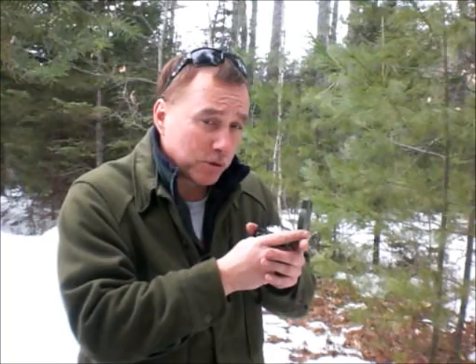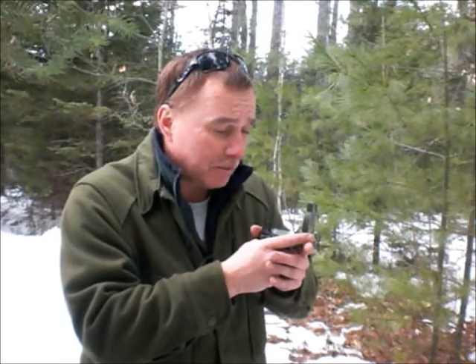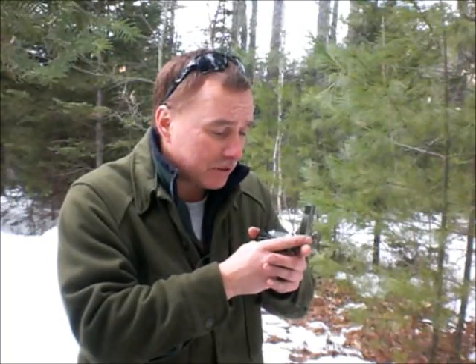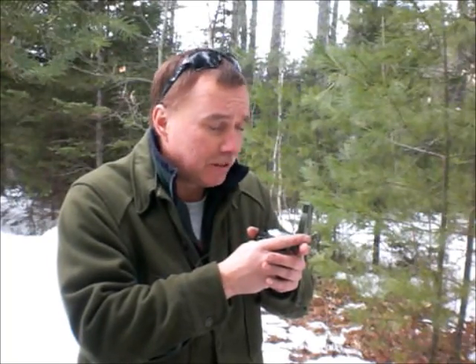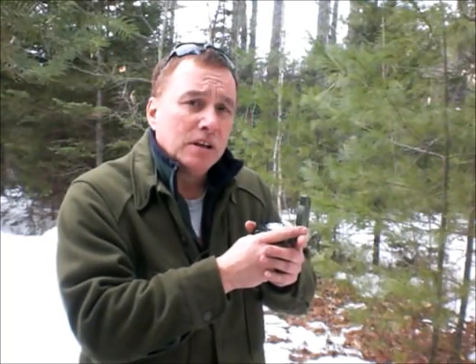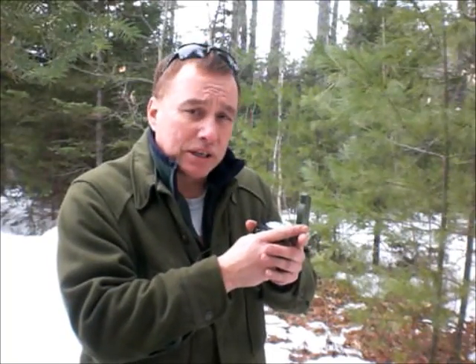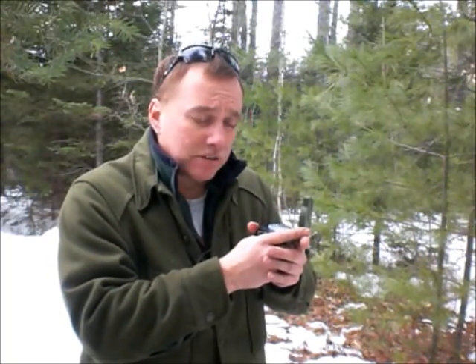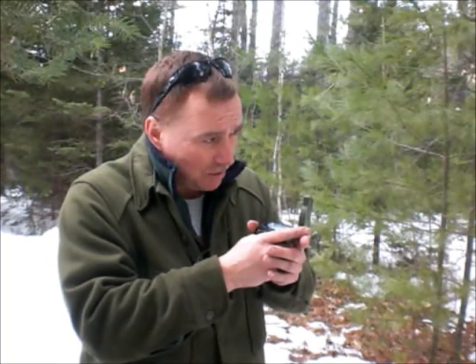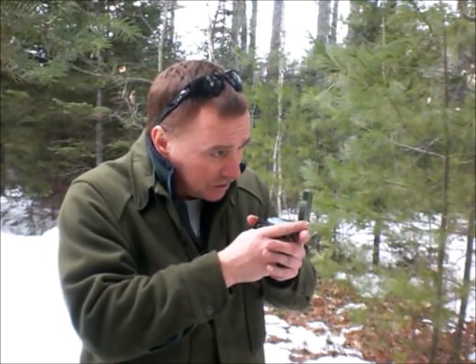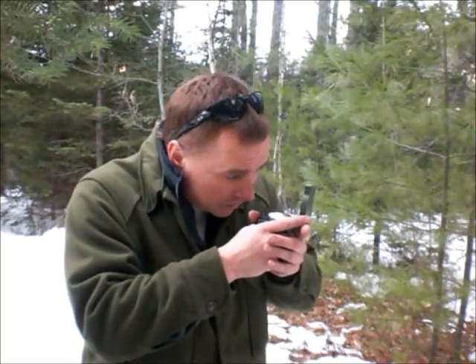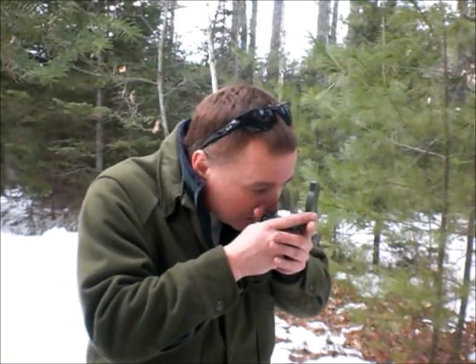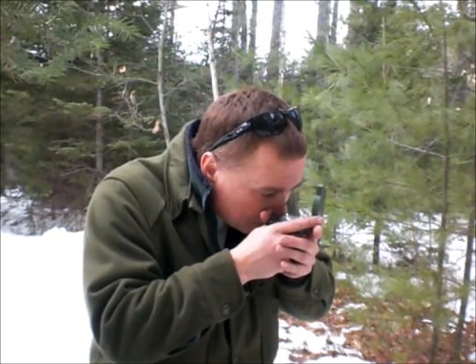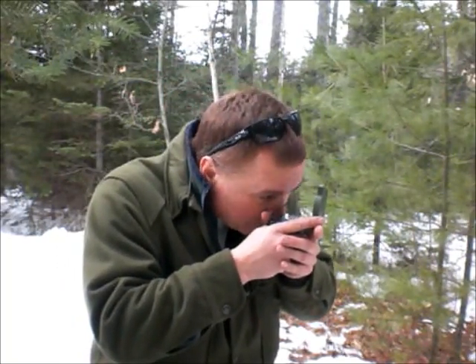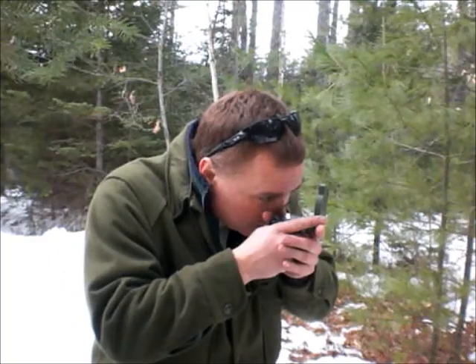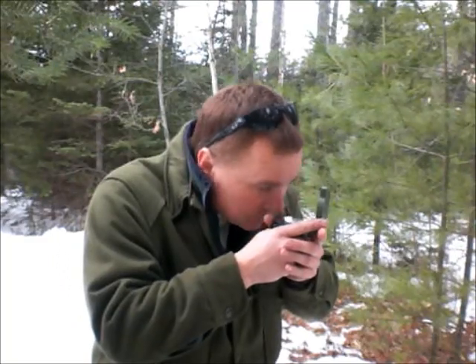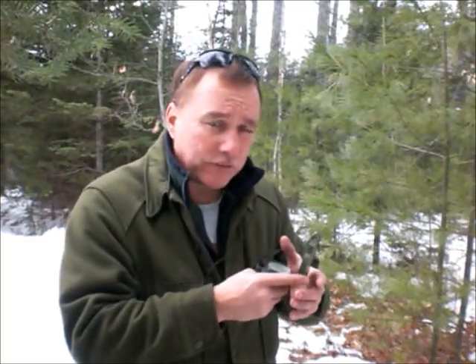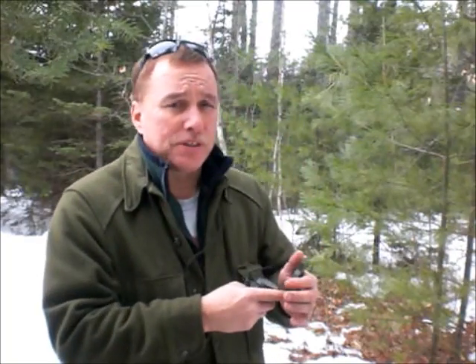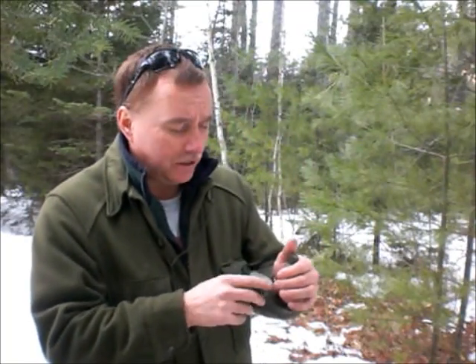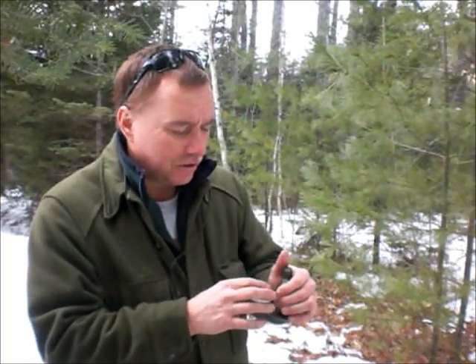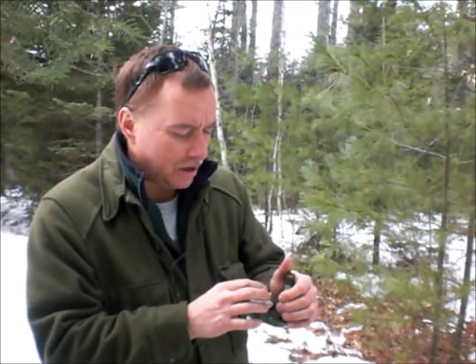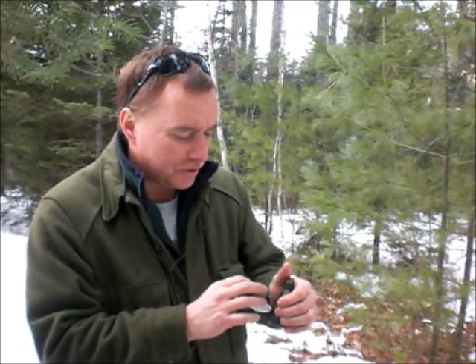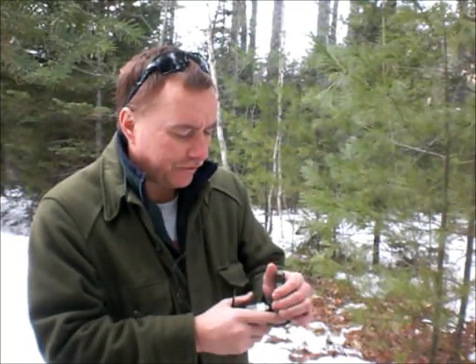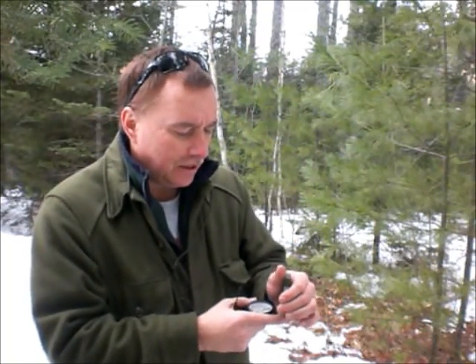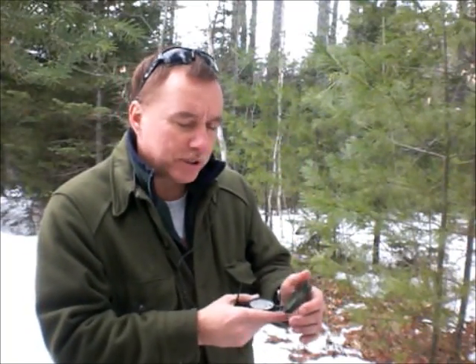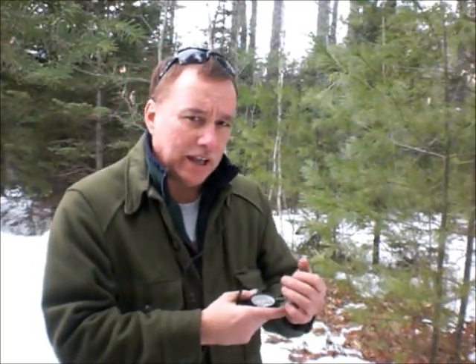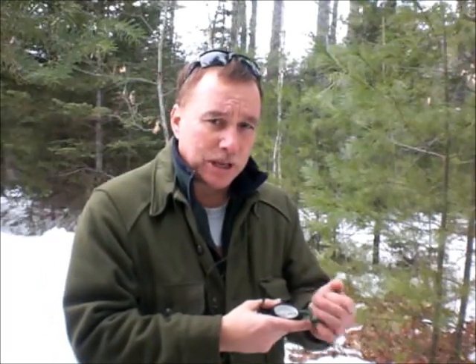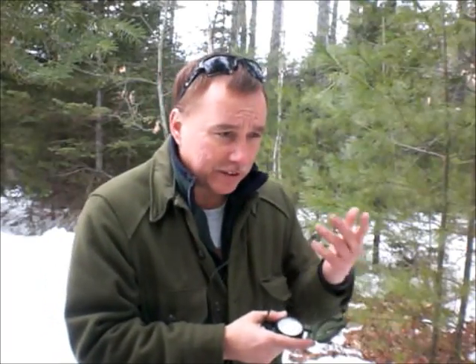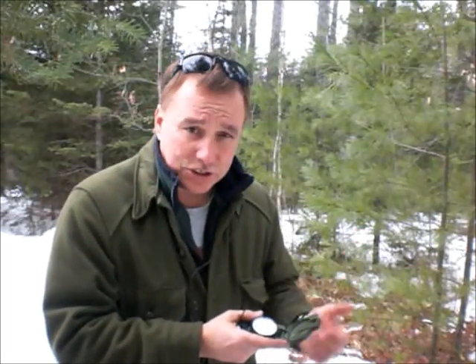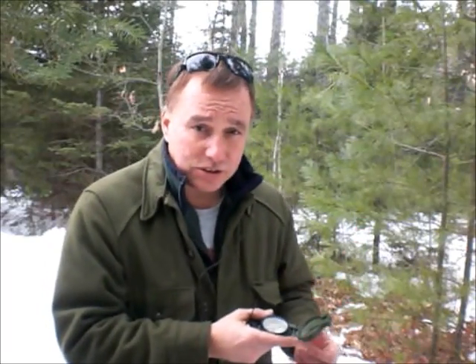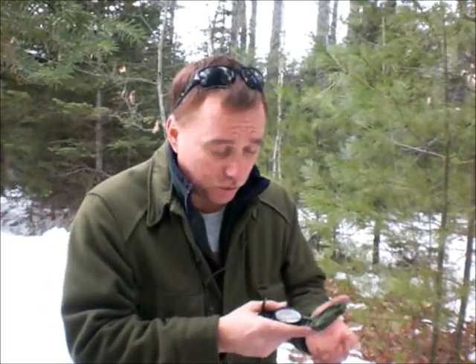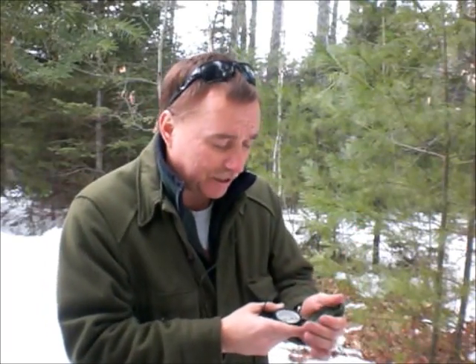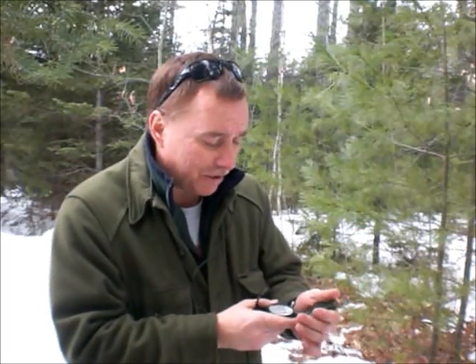Remember we talked about the difference between magnetic and grid azimuth — so this is 40 degrees magnetic. That's the first method. I'll put the actual name of it, like the cheek or the eye hold method.